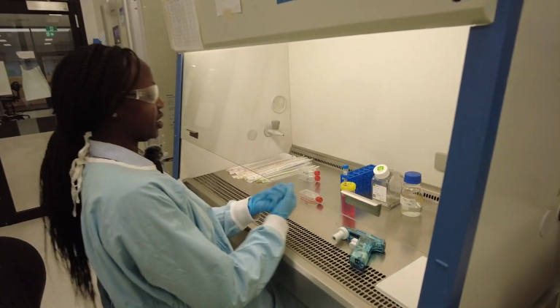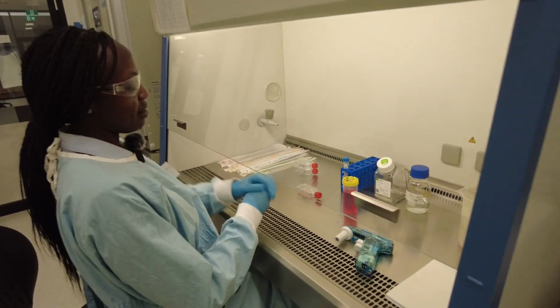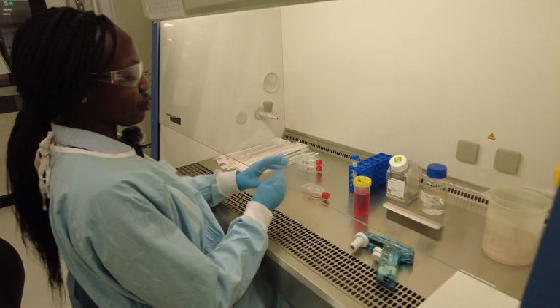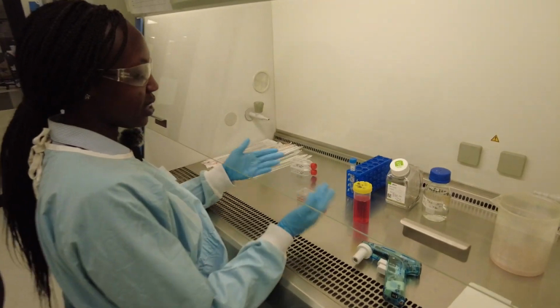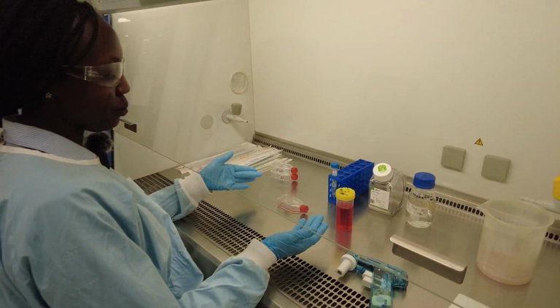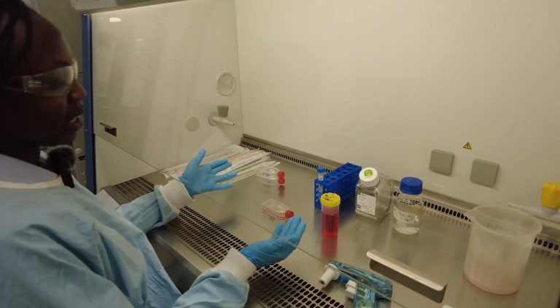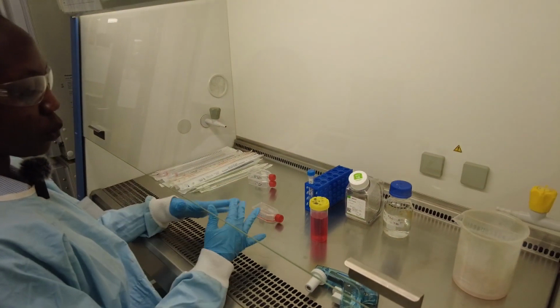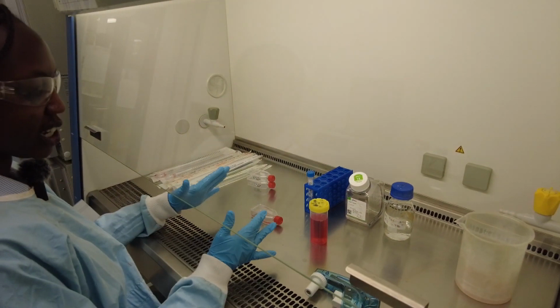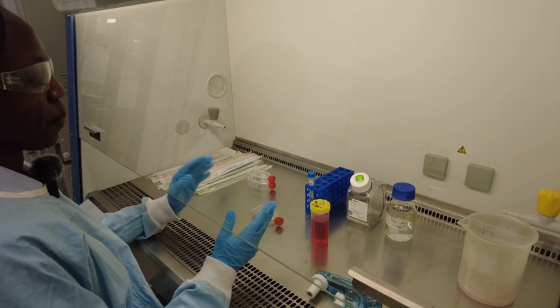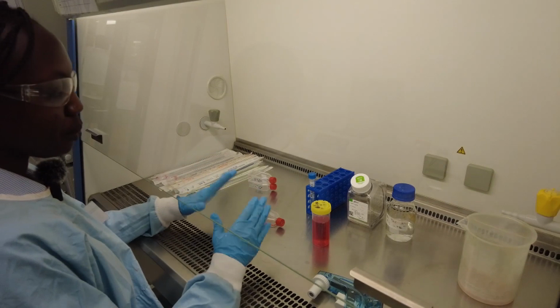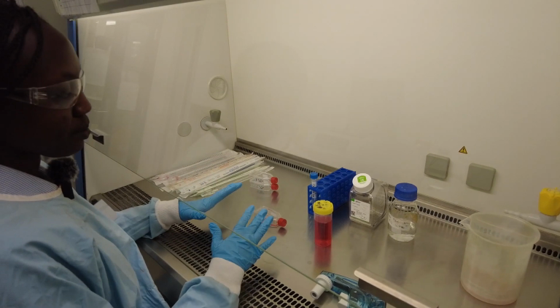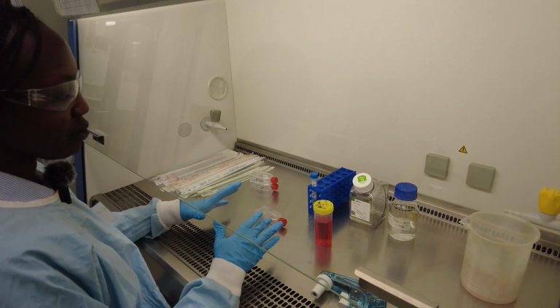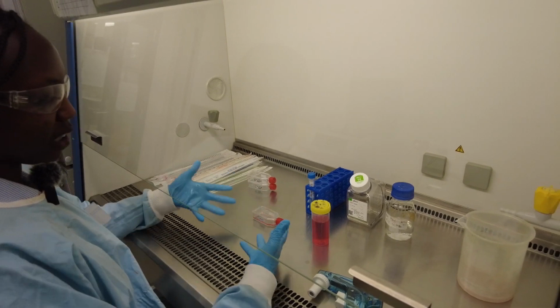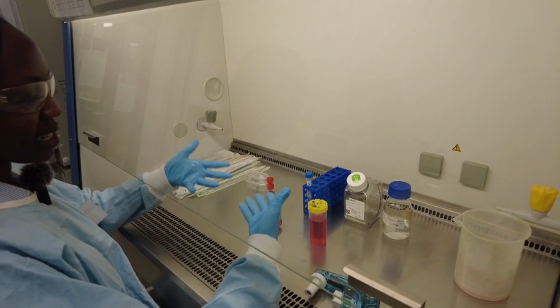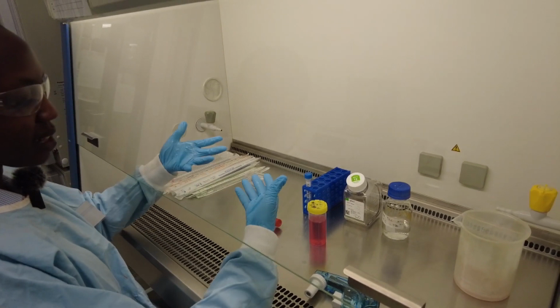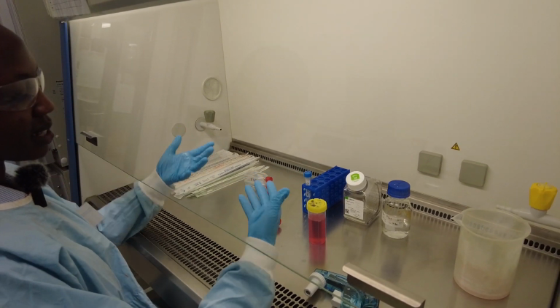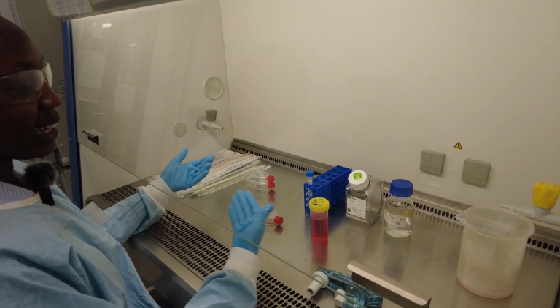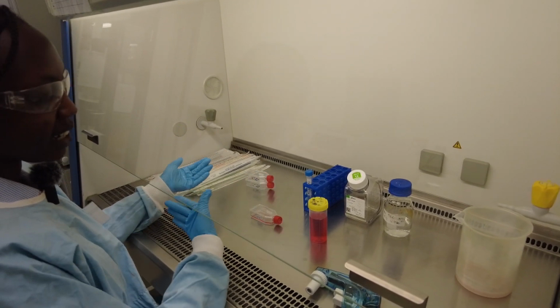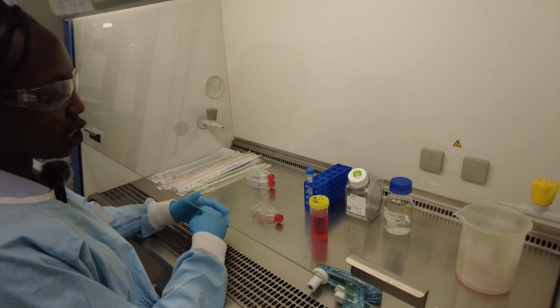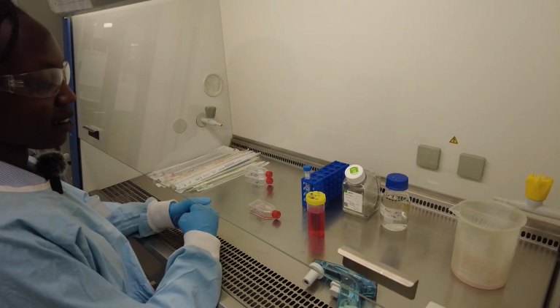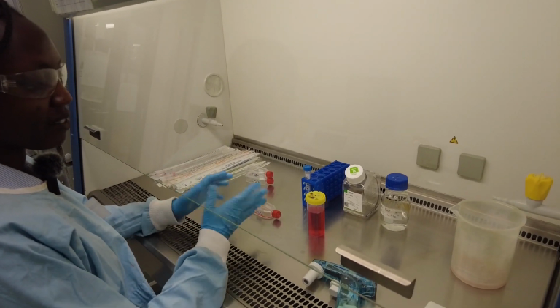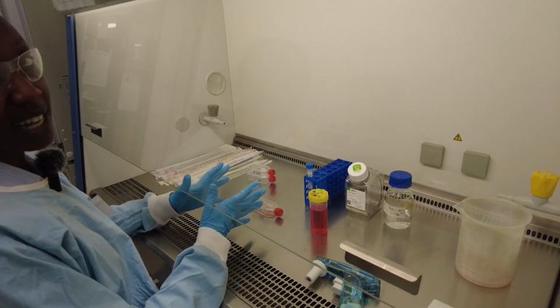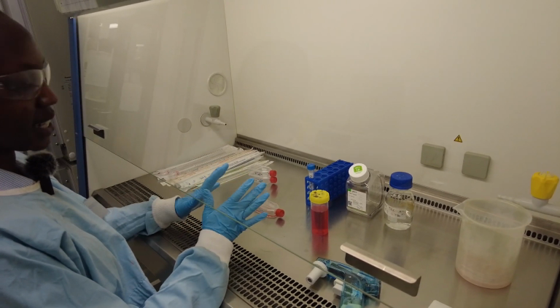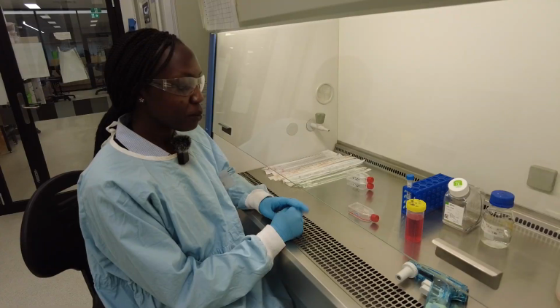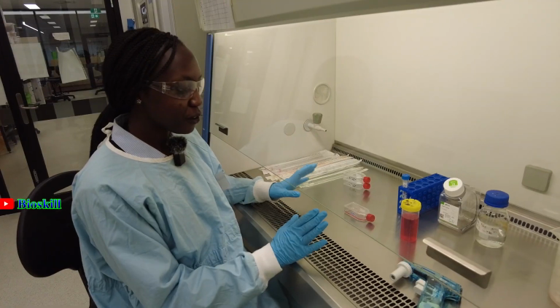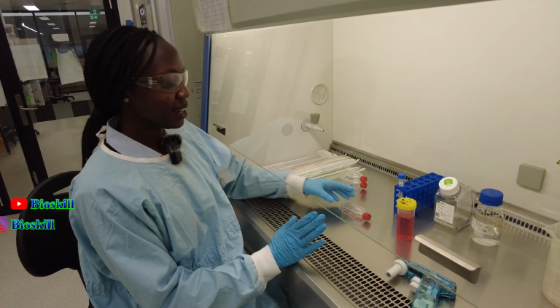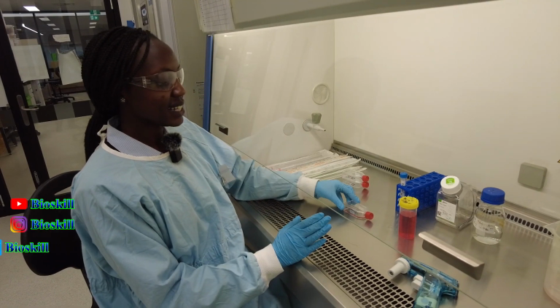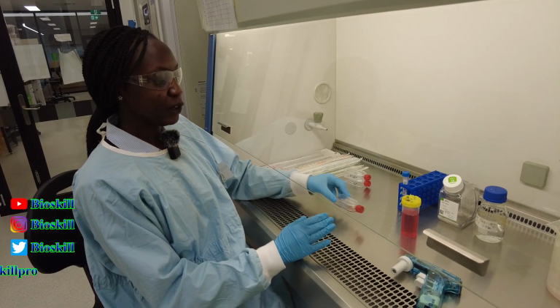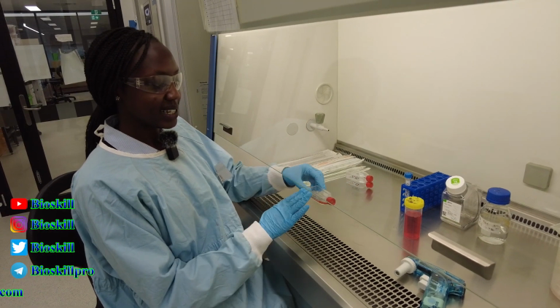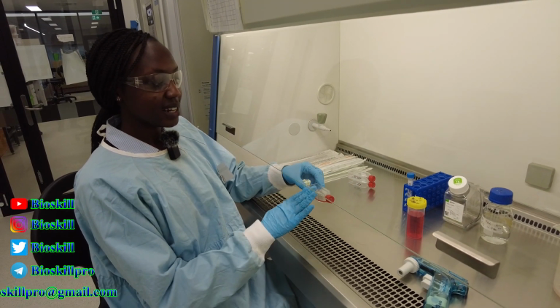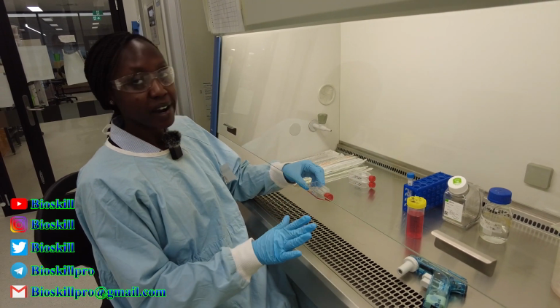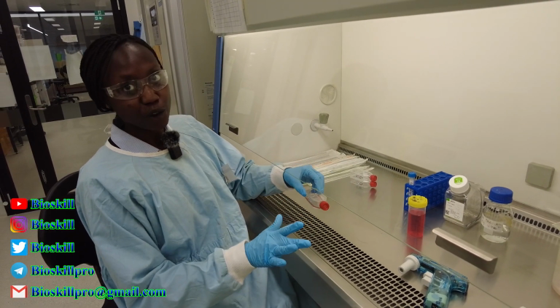So now we're going to remove this old media, wash it, put trypsin which will lift the cells, then leave it in the incubator for about 5 to 10 minutes. But before that, let's have a look at the cells under the microscope.